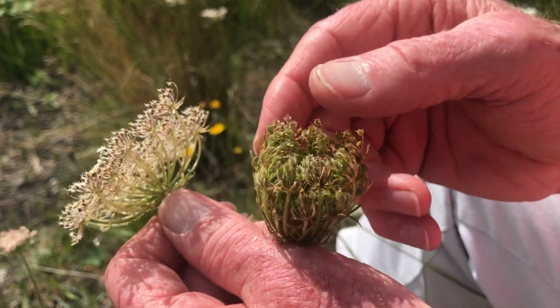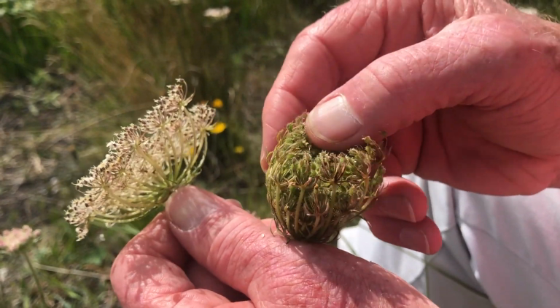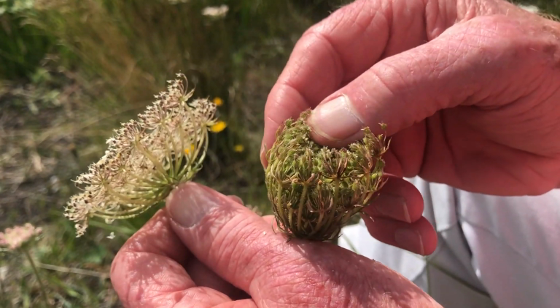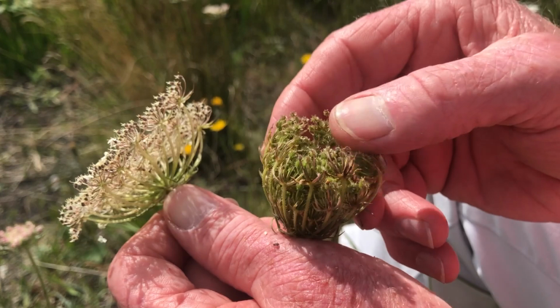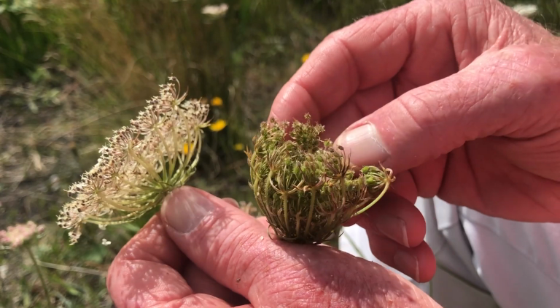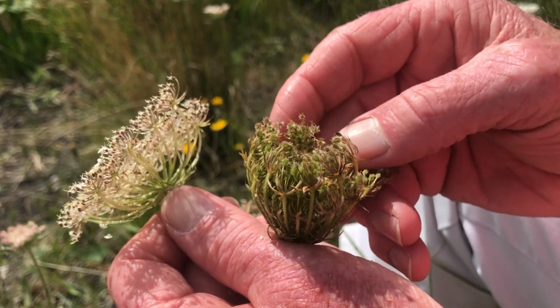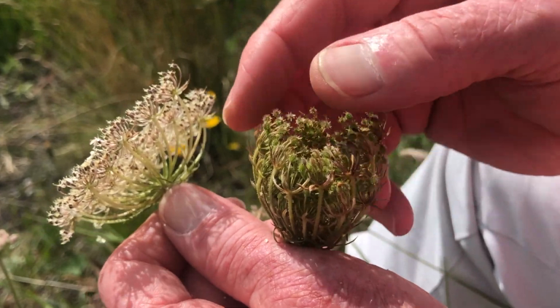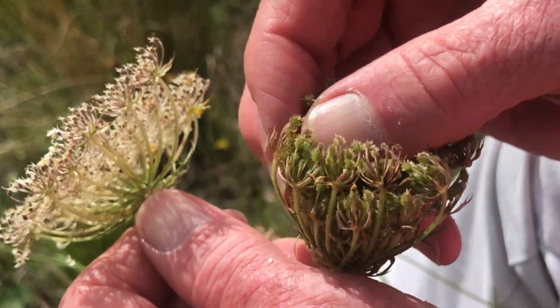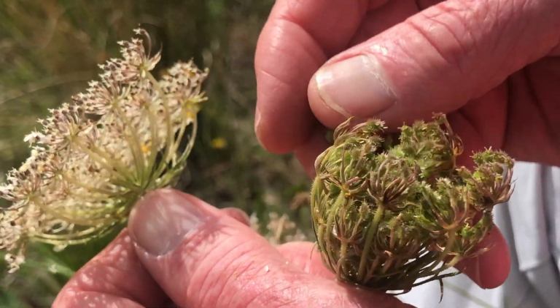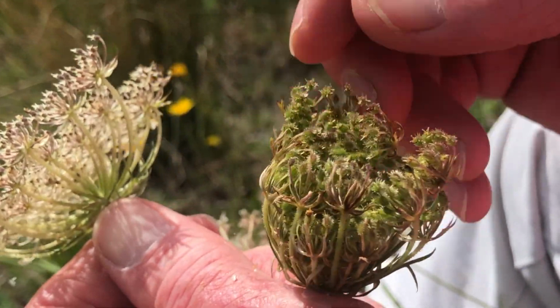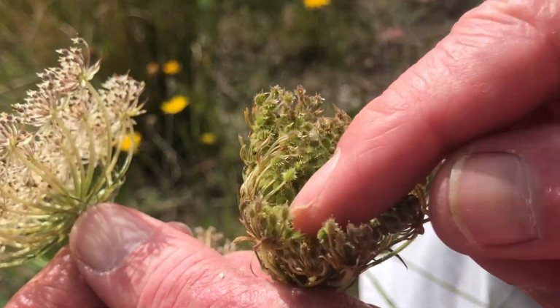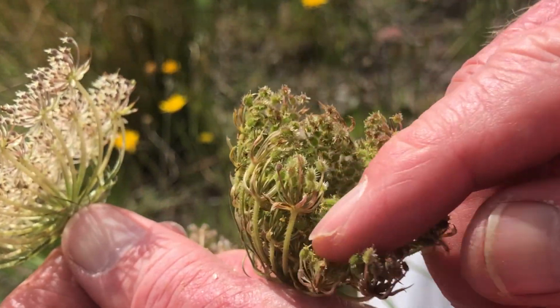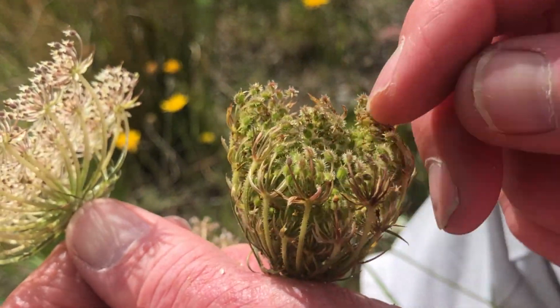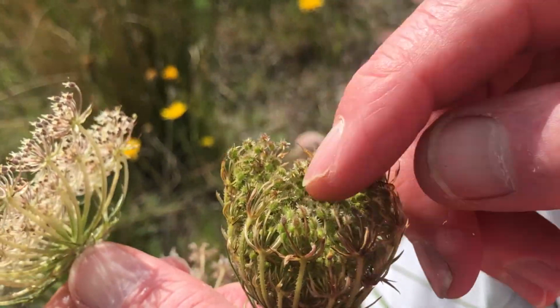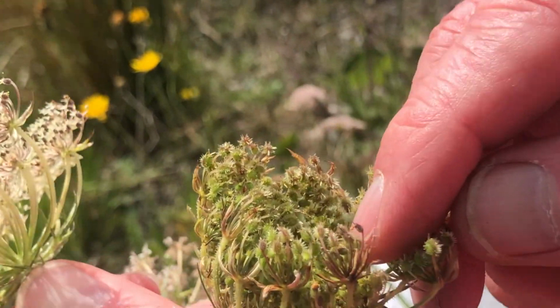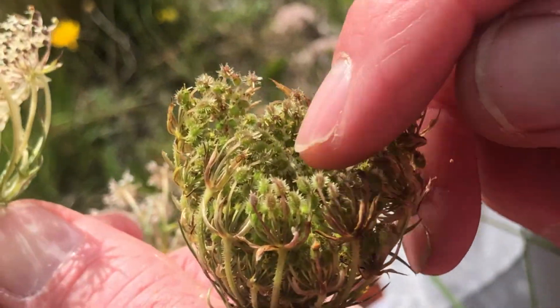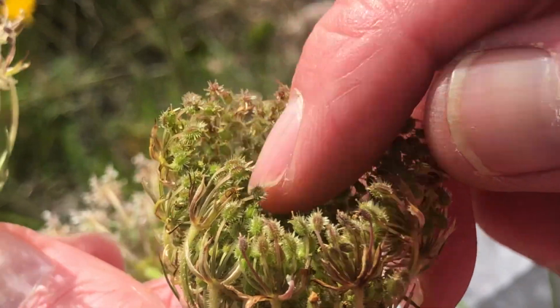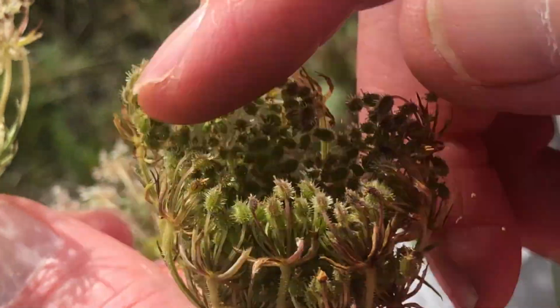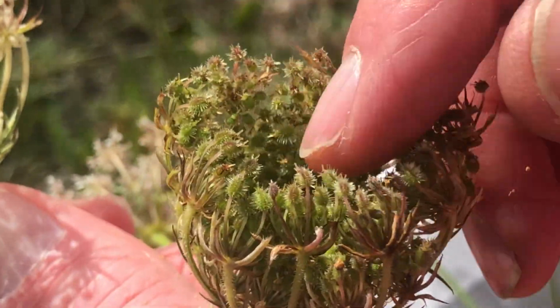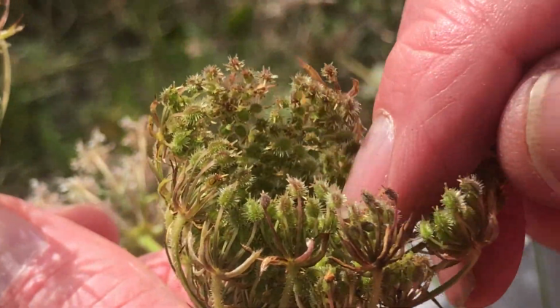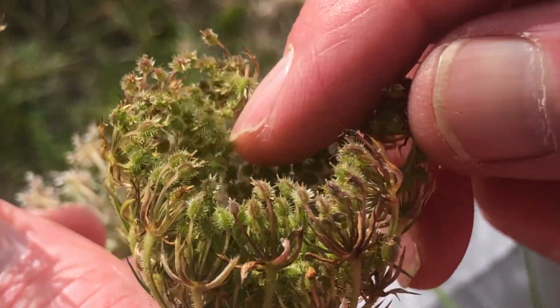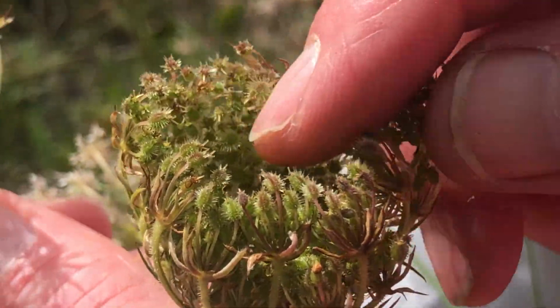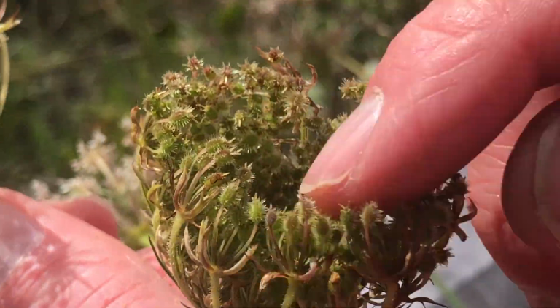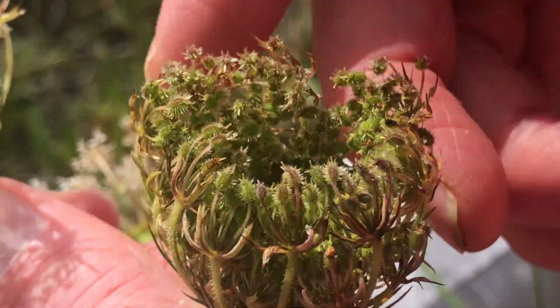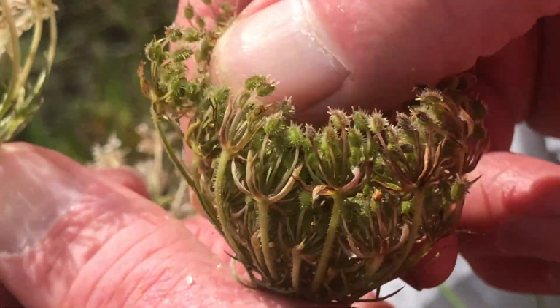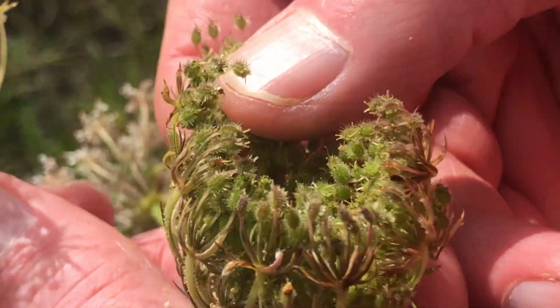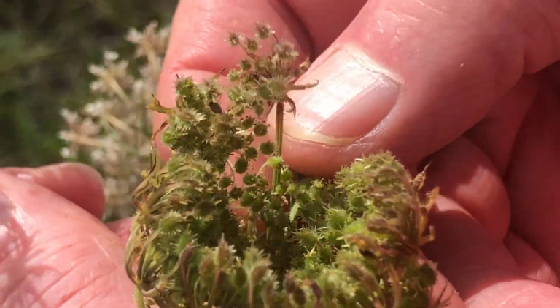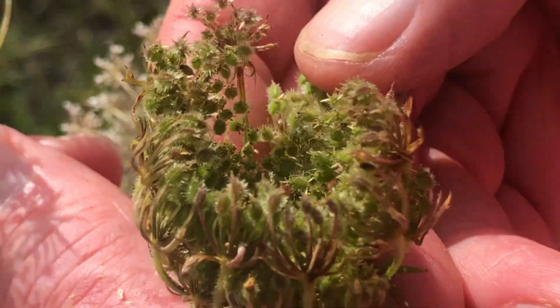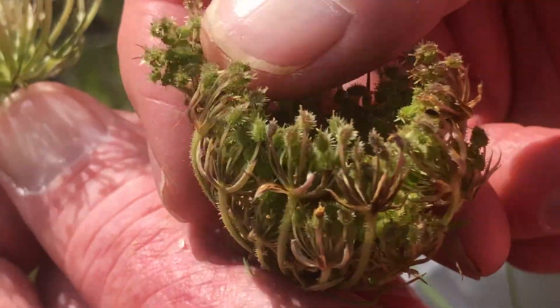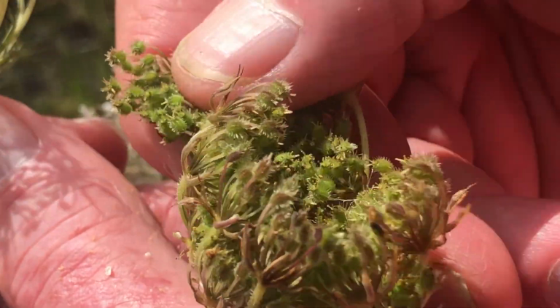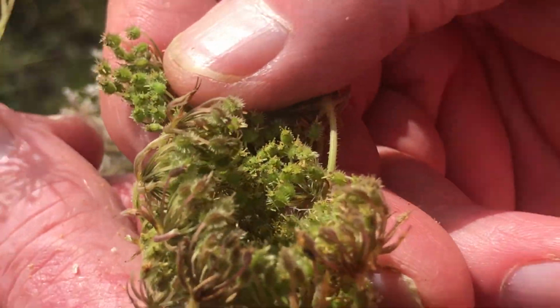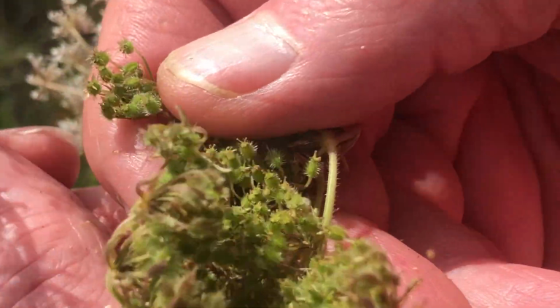As the fruits mature you can see the way the umbel closes in on itself, and as the little fruits get bigger they become a bit like diminutive hedgehogs. If you open up the fruiting head later in the season — in the autumn, for example — it's like looking into a nest of hibernating baby hedgehogs.